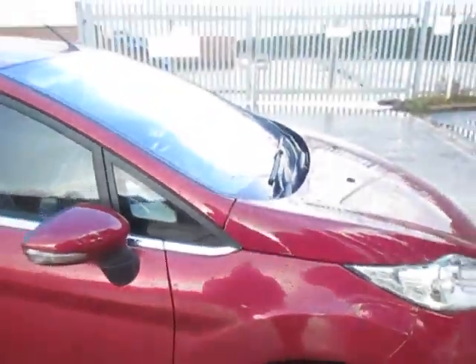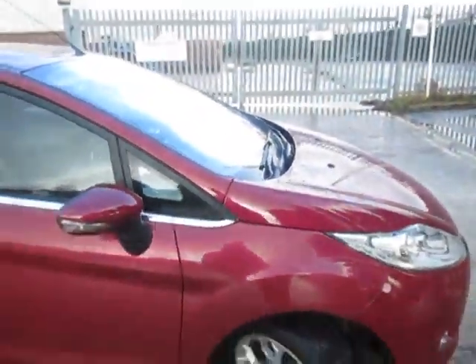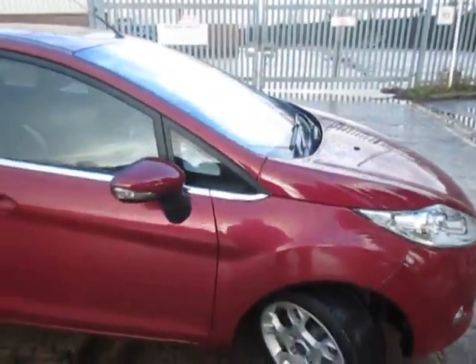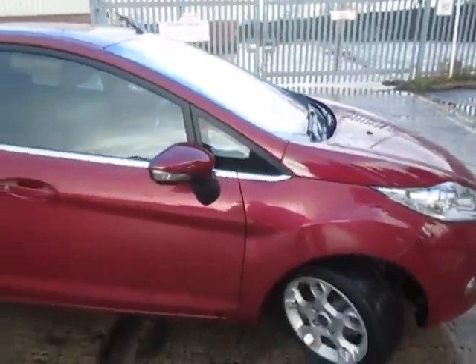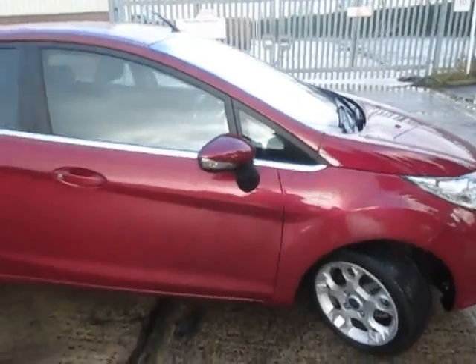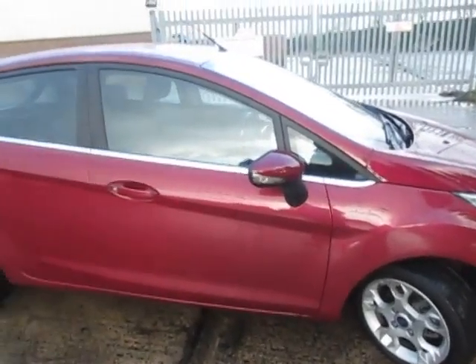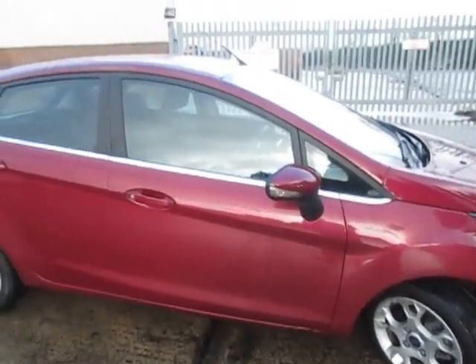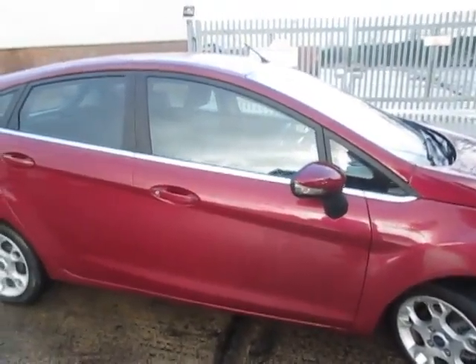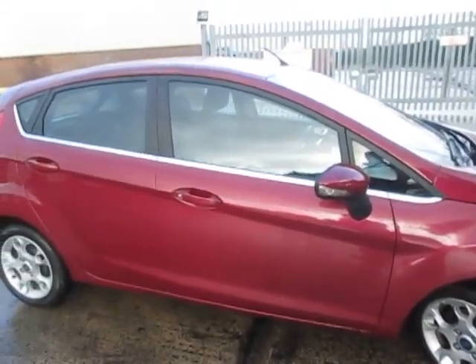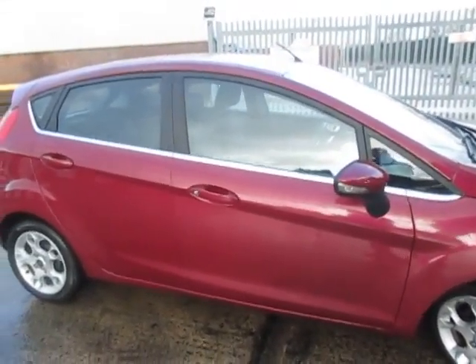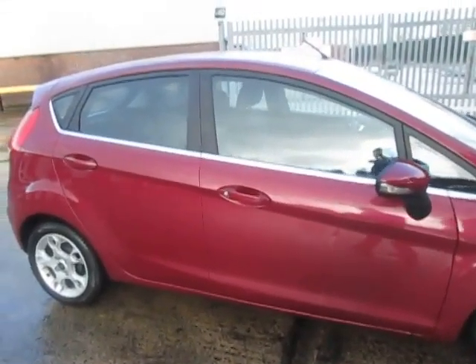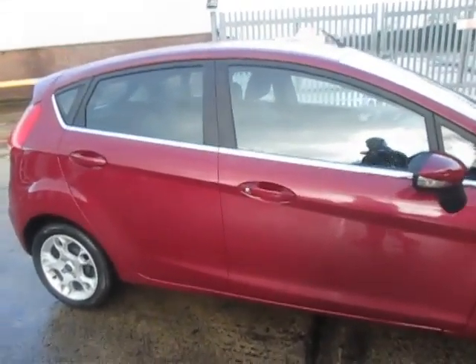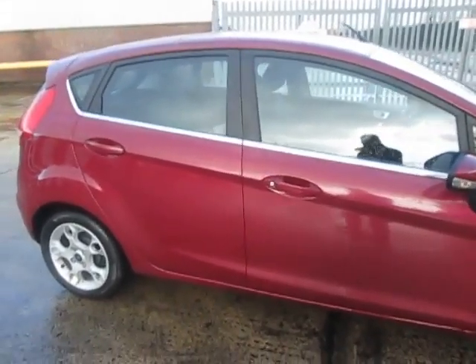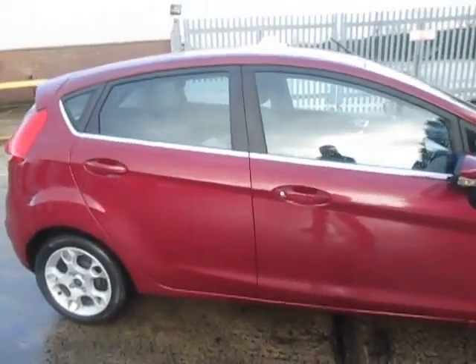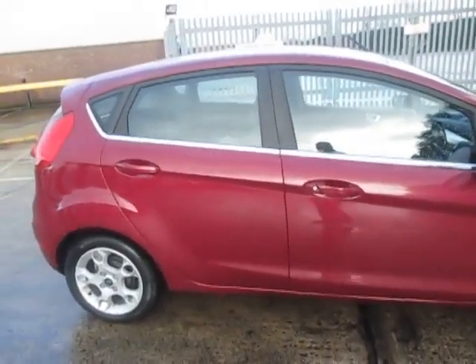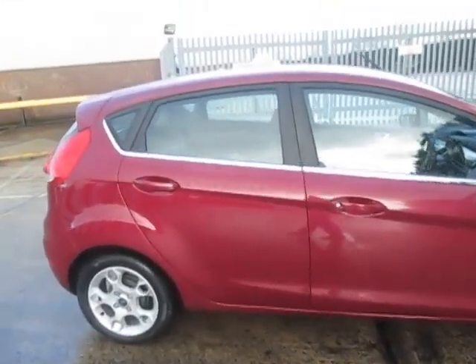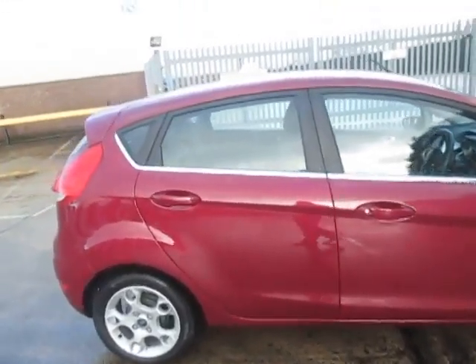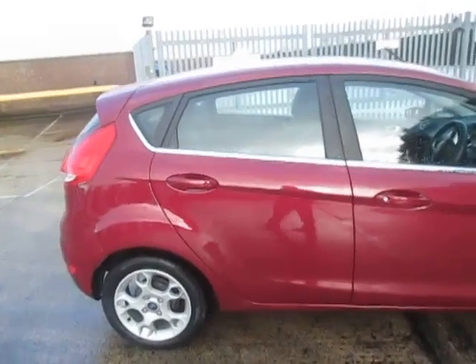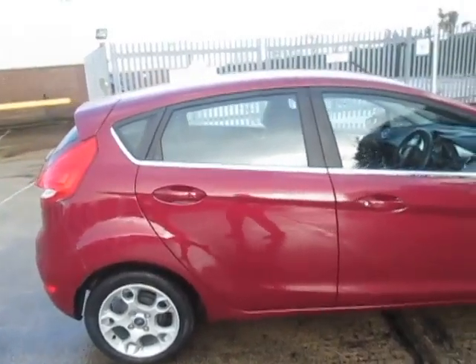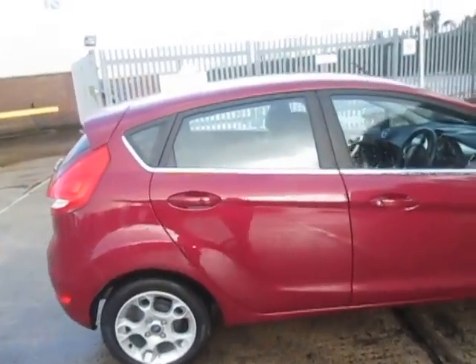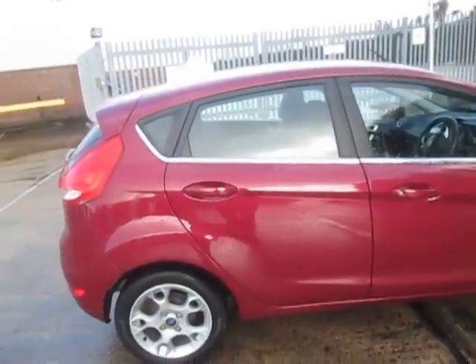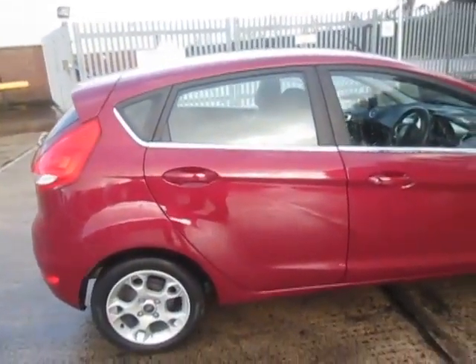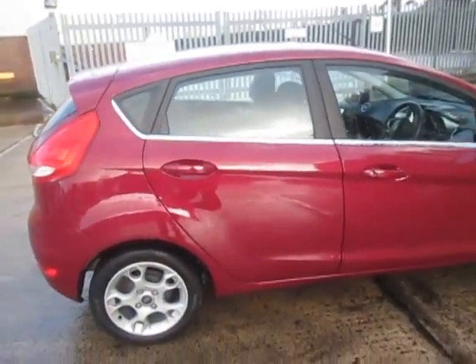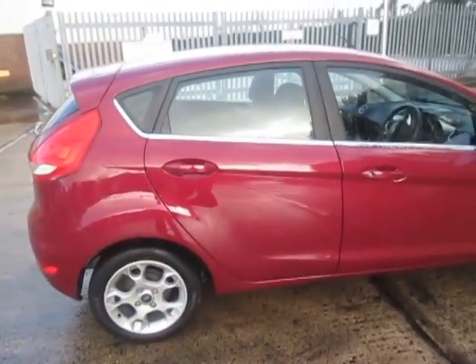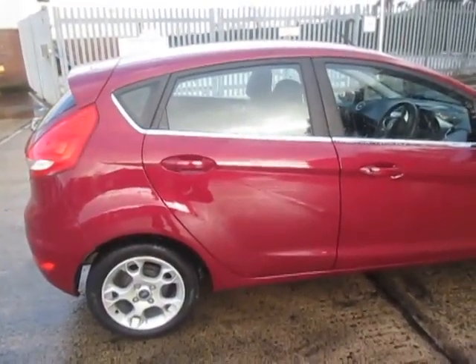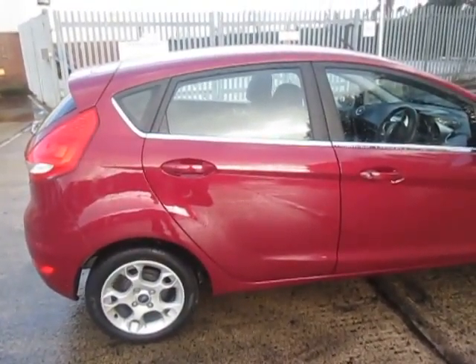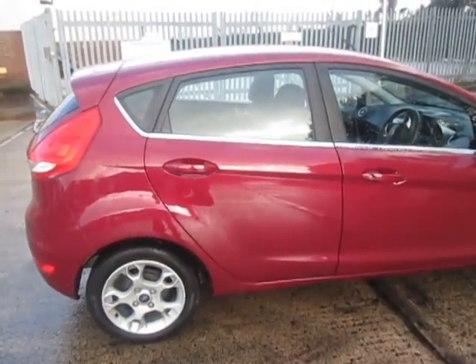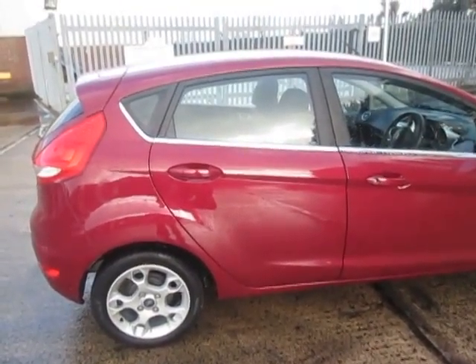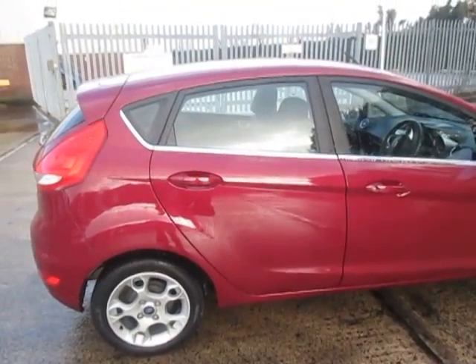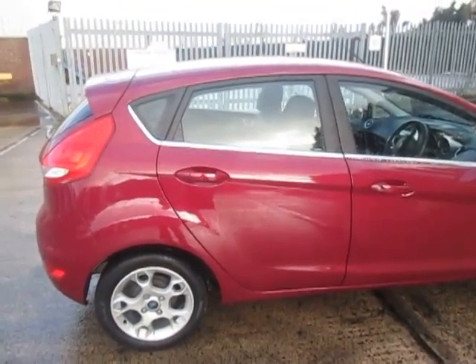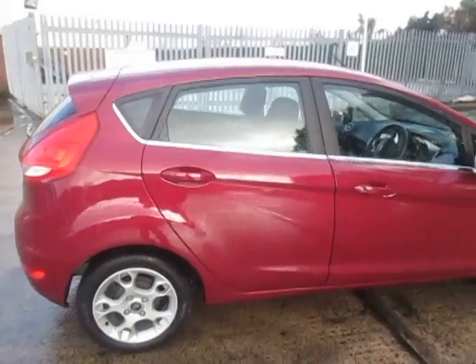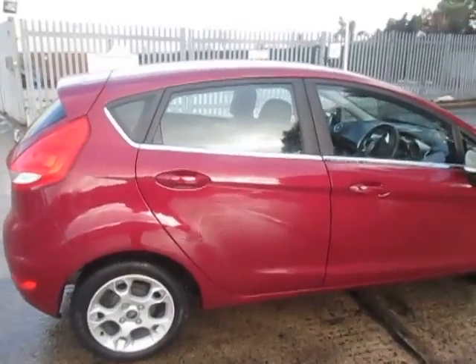One great thing about this car: tax is only £20 a year. So less money in the government's pocket, more money in yours. And you should easily see 60 to 65 miles per gallon out of this.